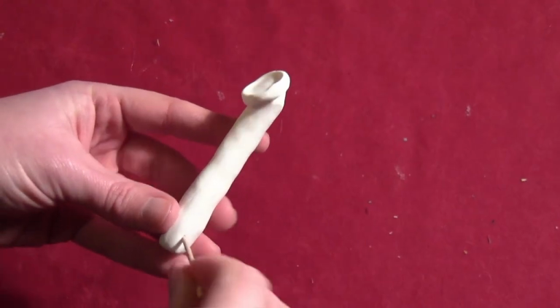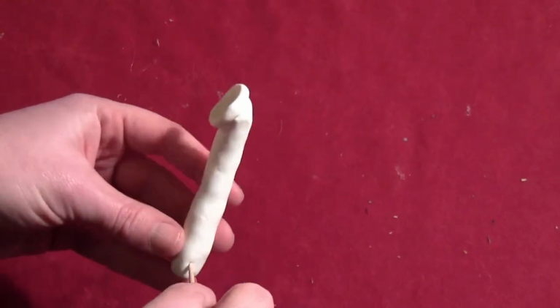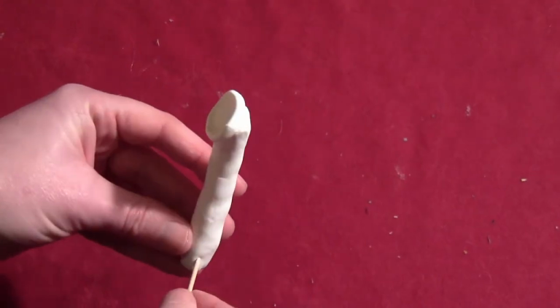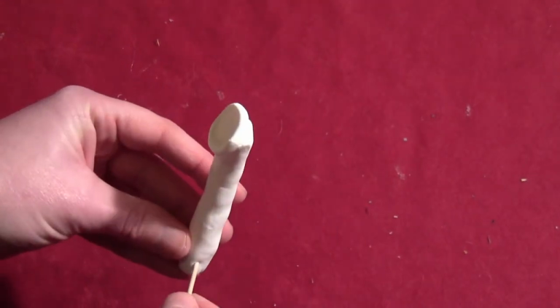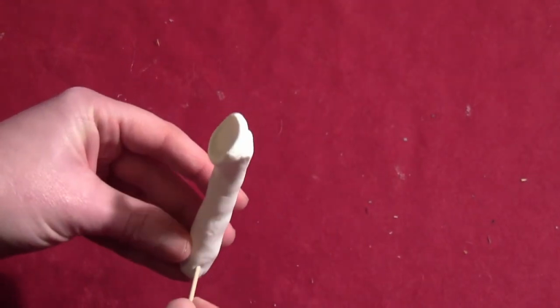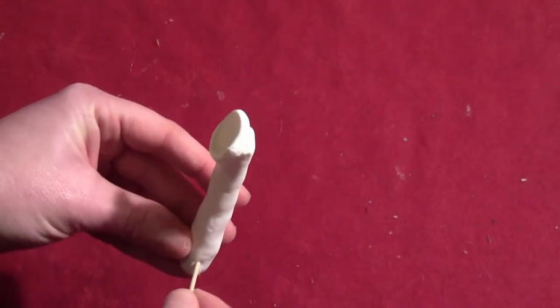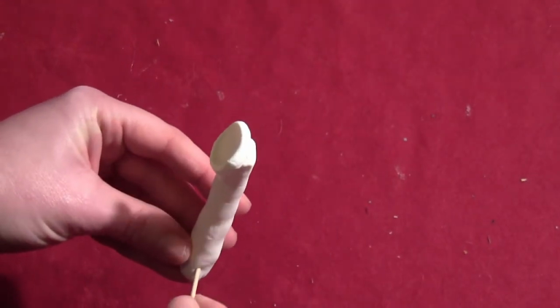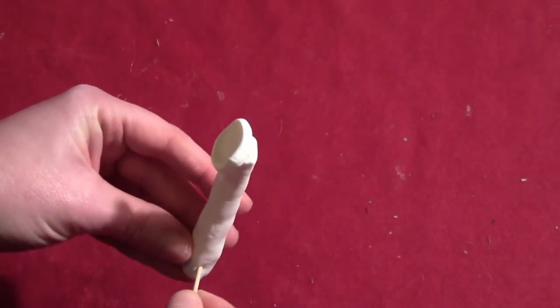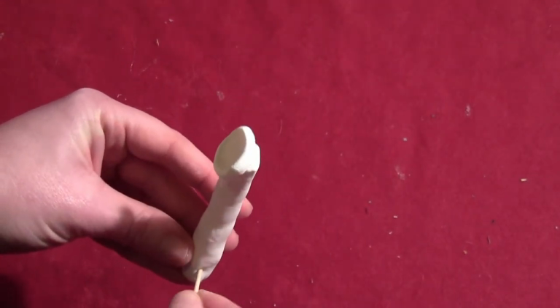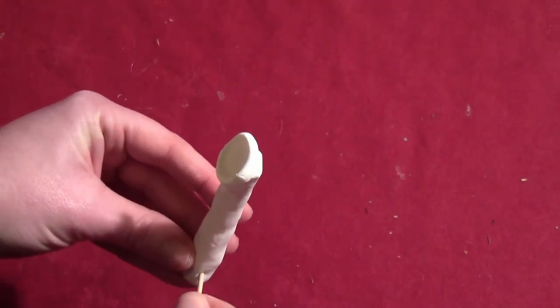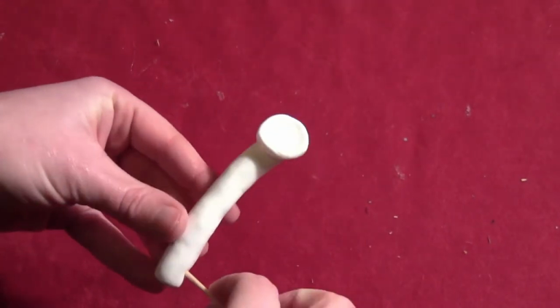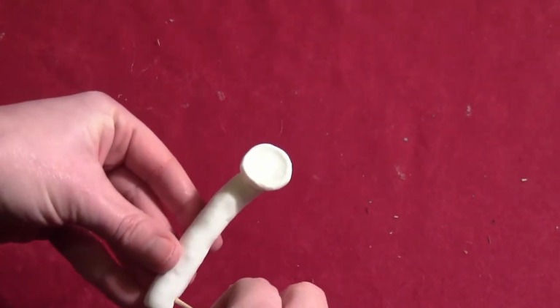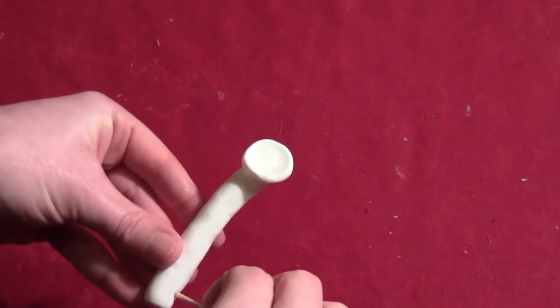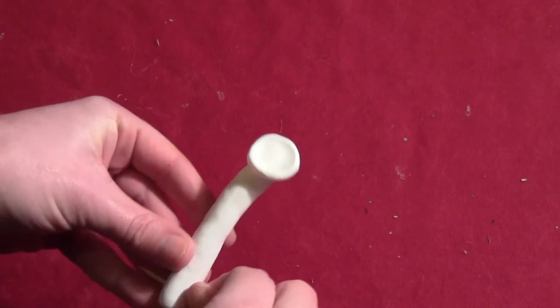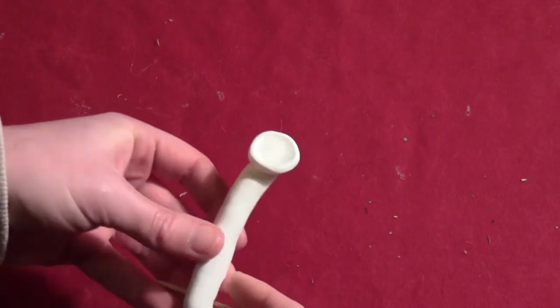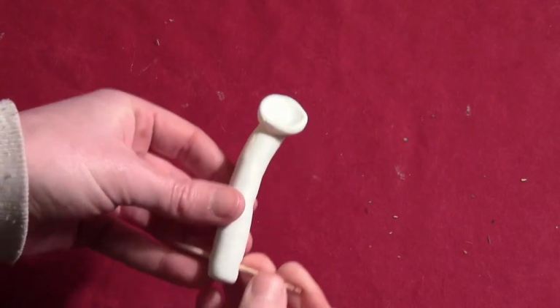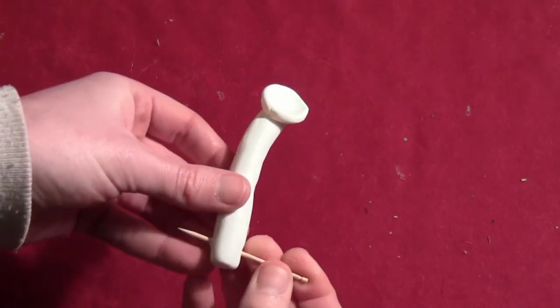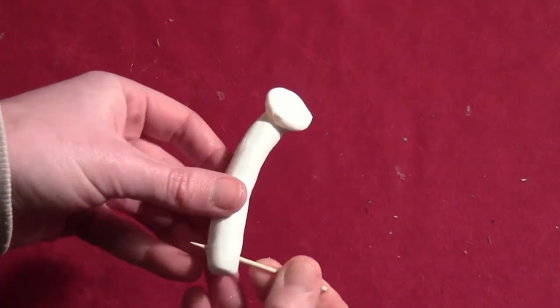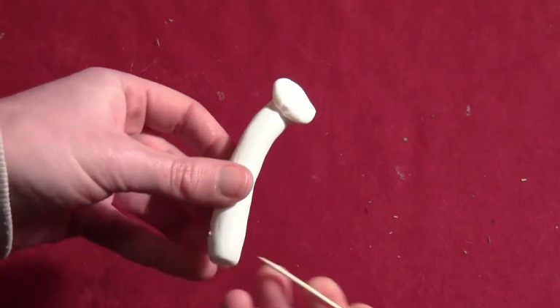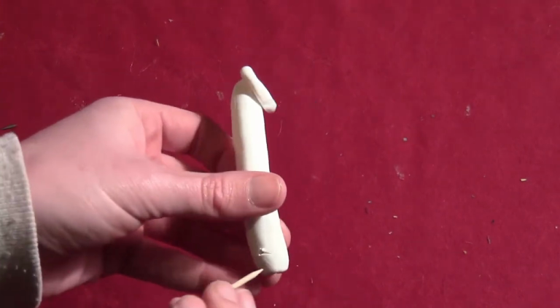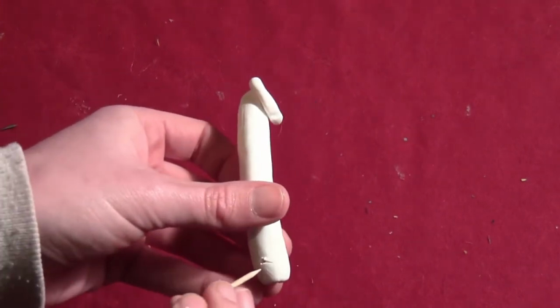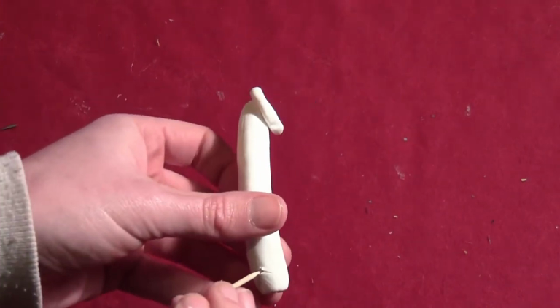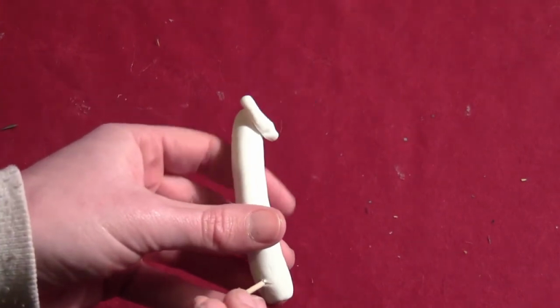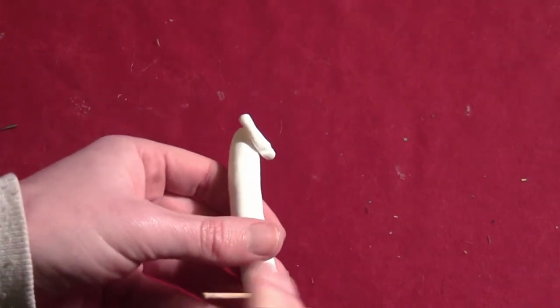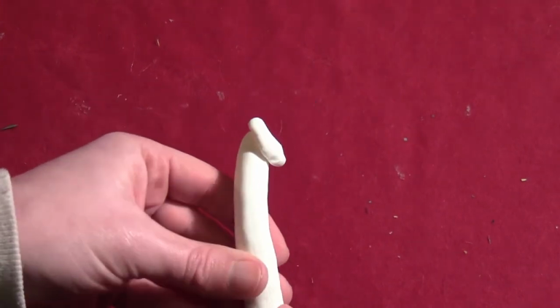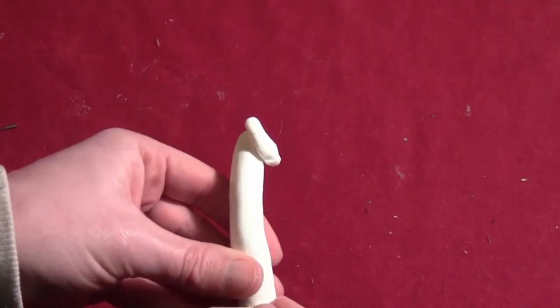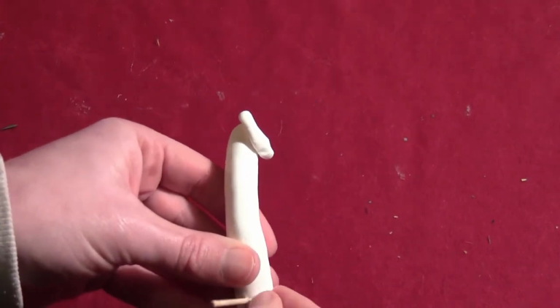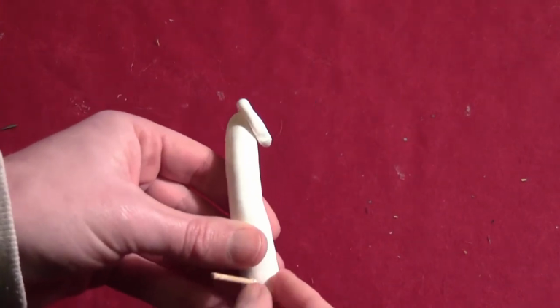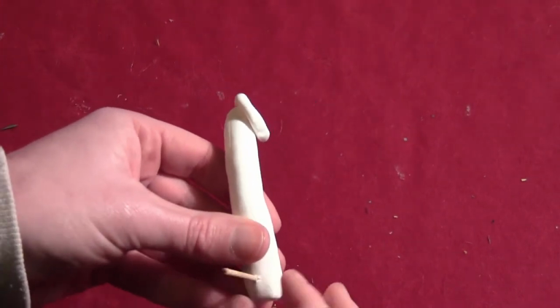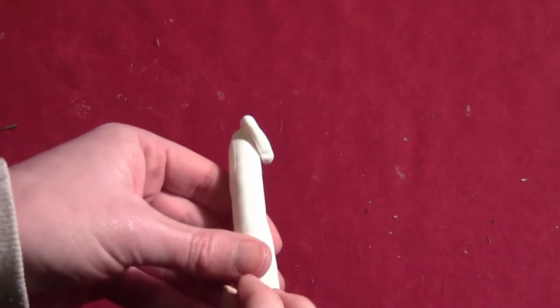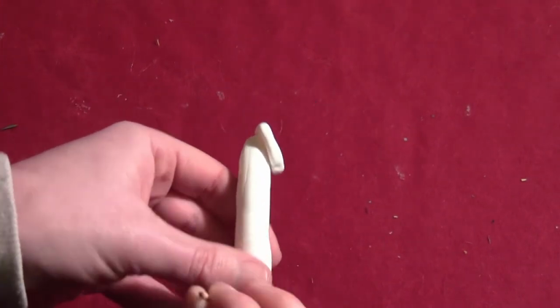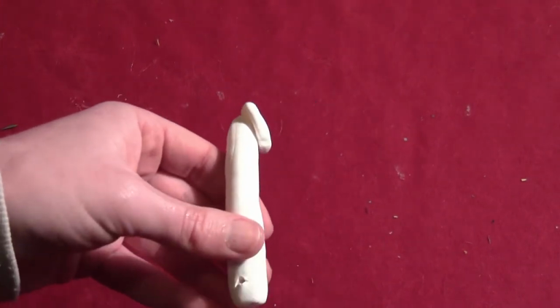Take a toothpick and run it through the base of your antenna — that'll make the wig hole. Then bake your antennas until they're hard.